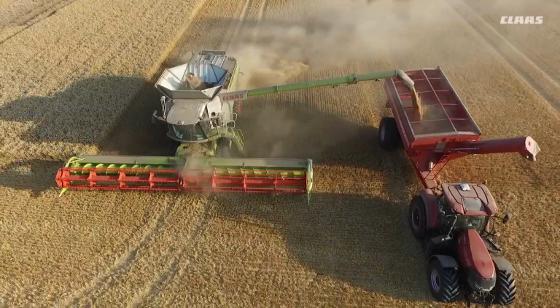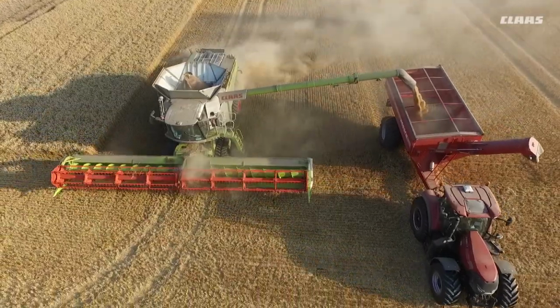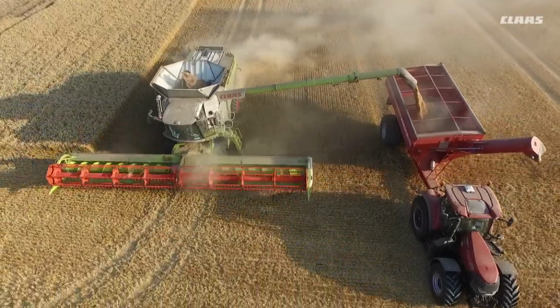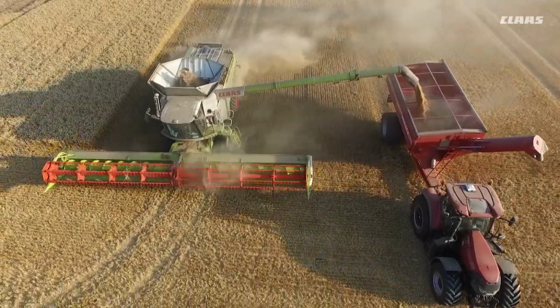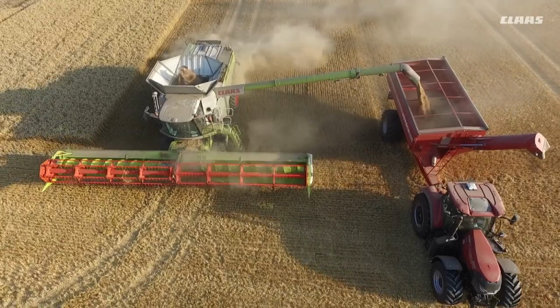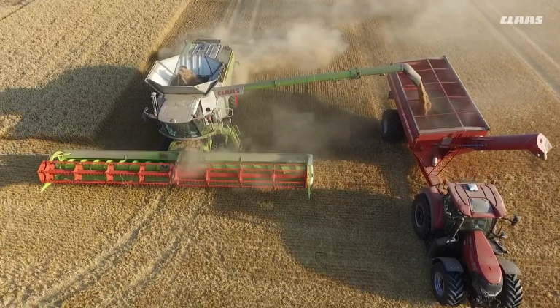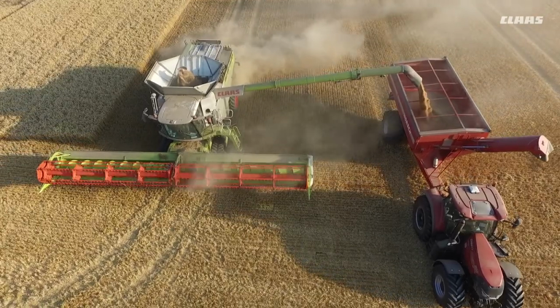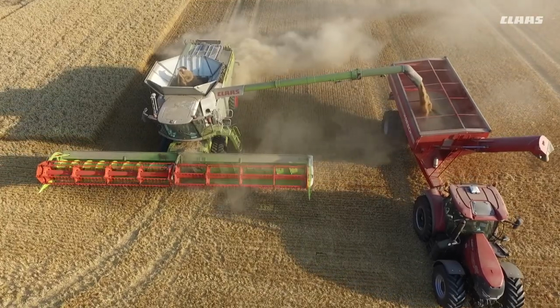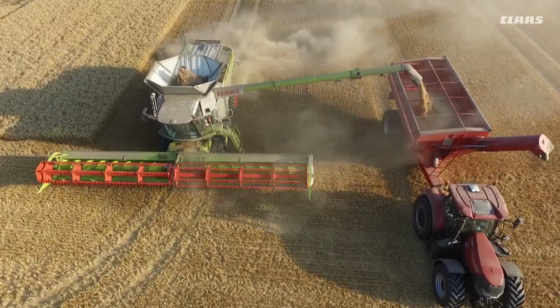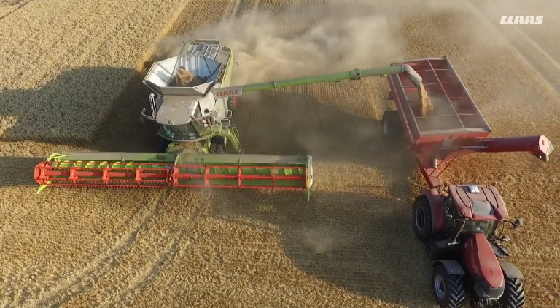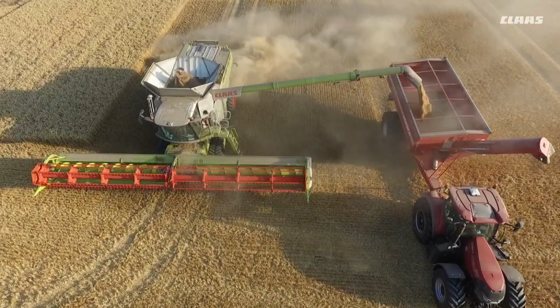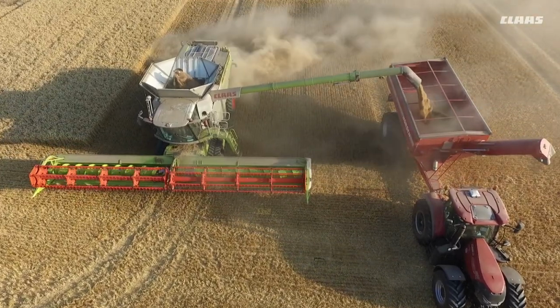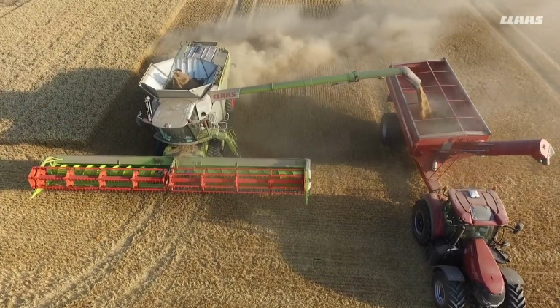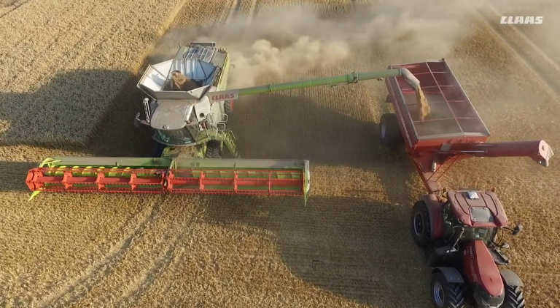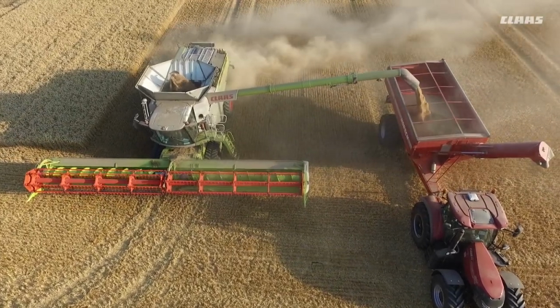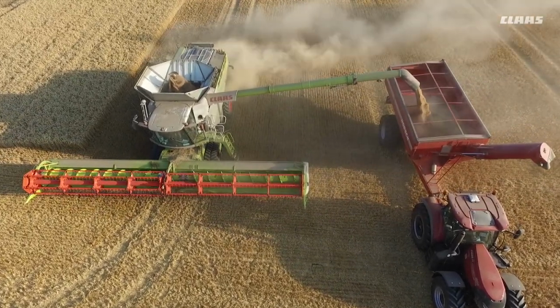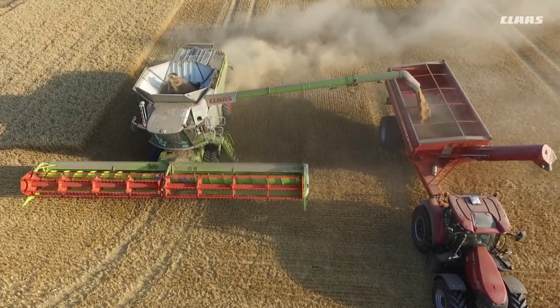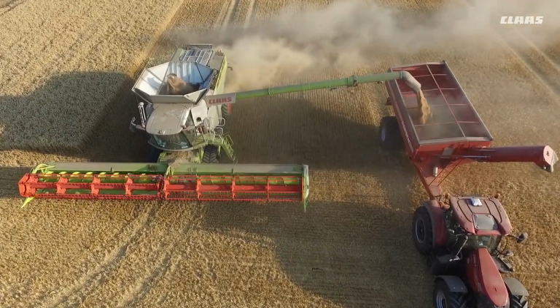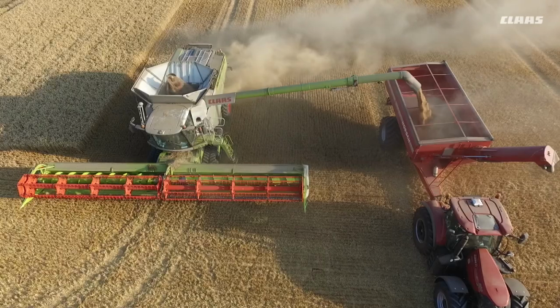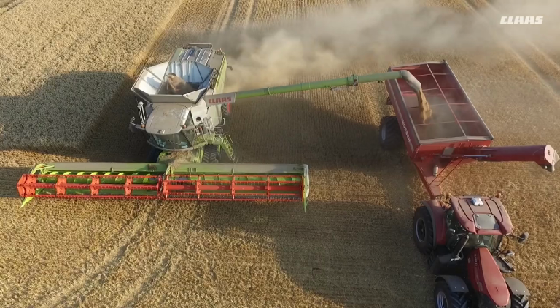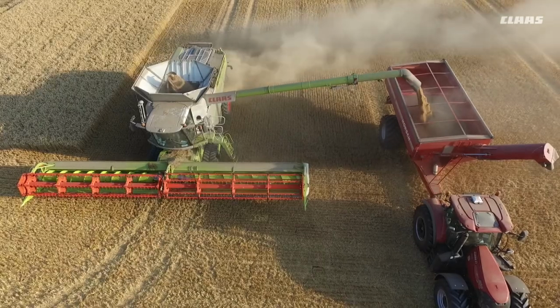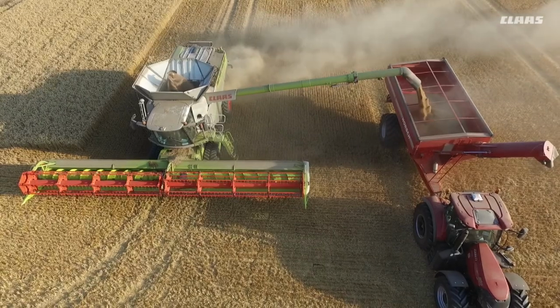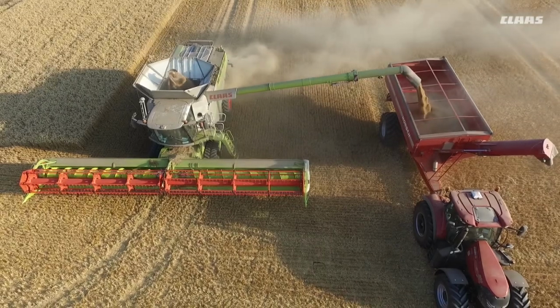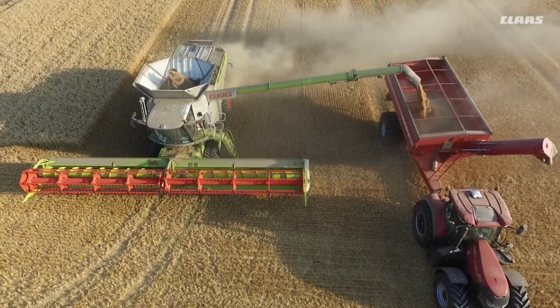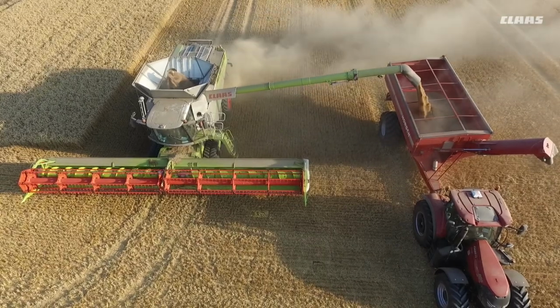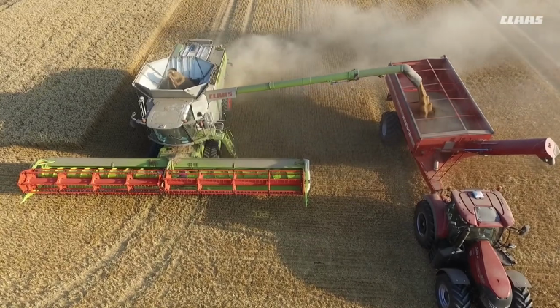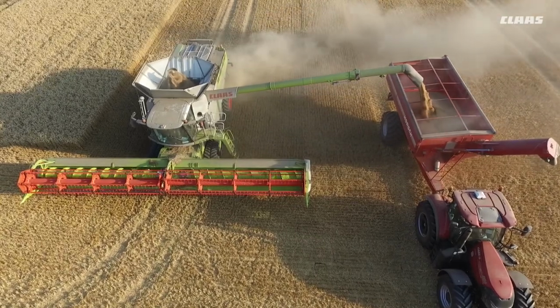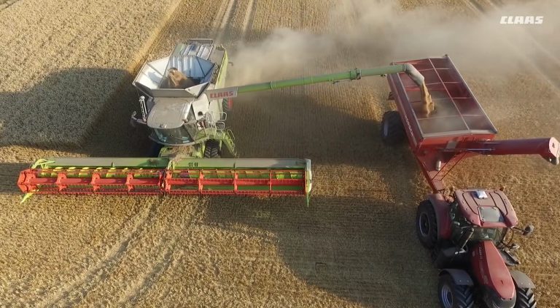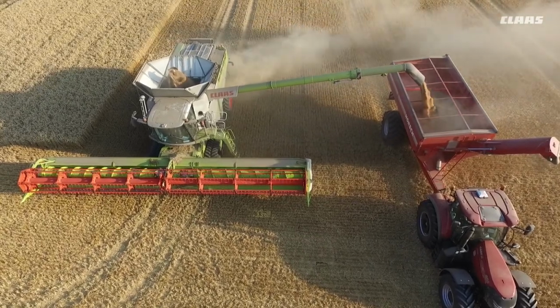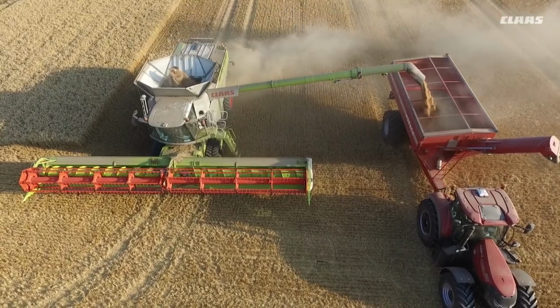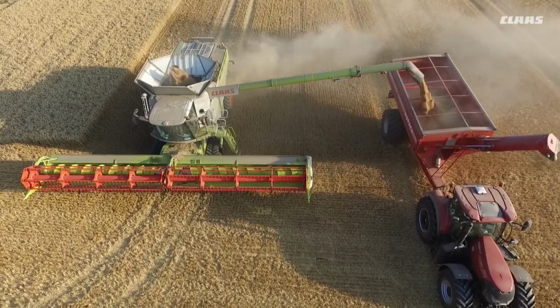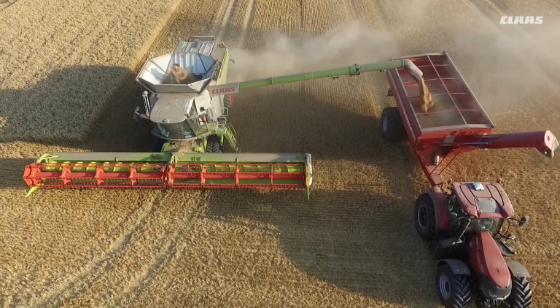I'm very impressed with the fuel economy. We're getting more output than the 770 but using less fuel. This helps us carry on longer in a day without filling up.